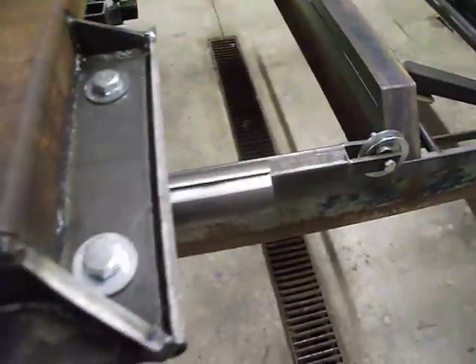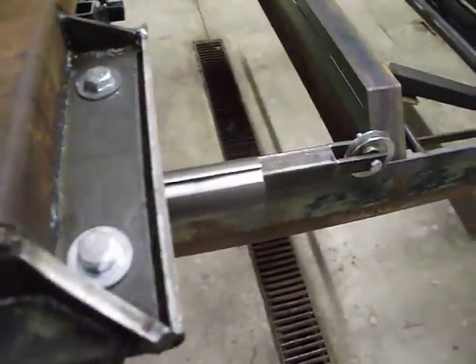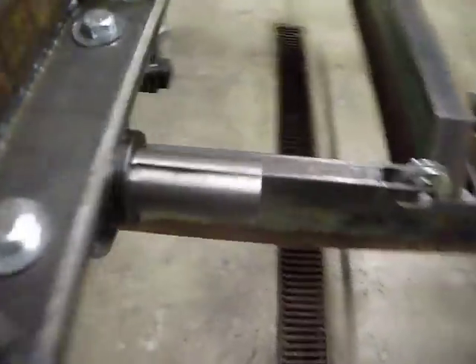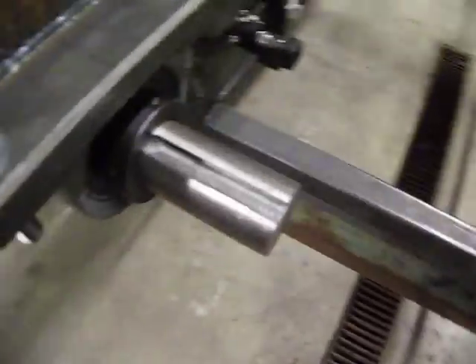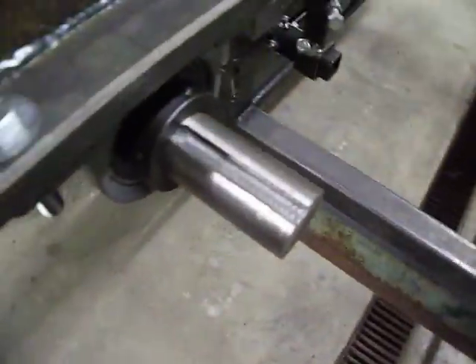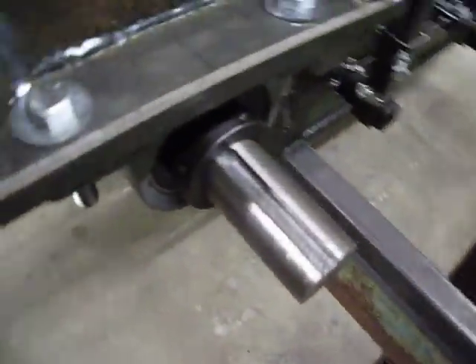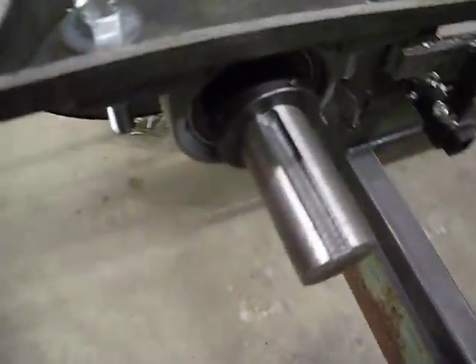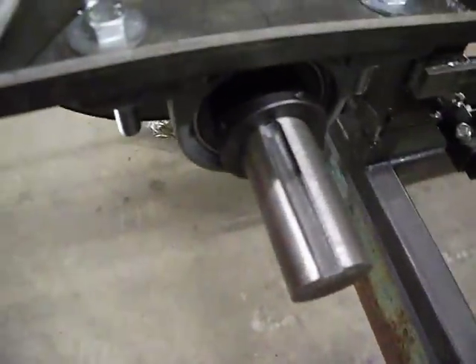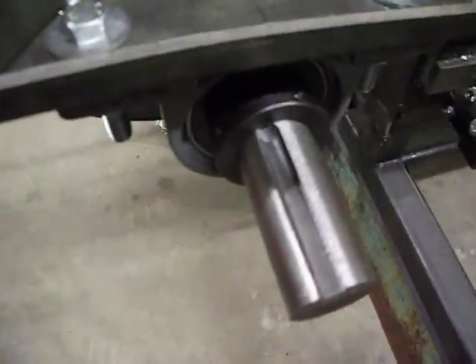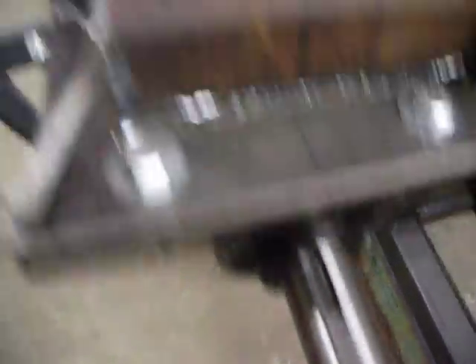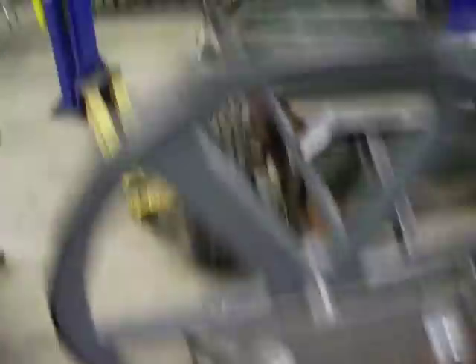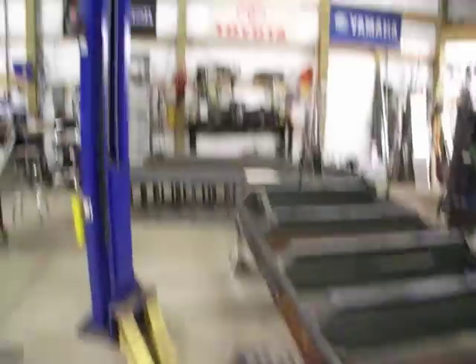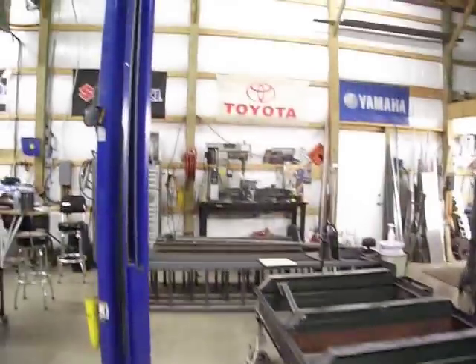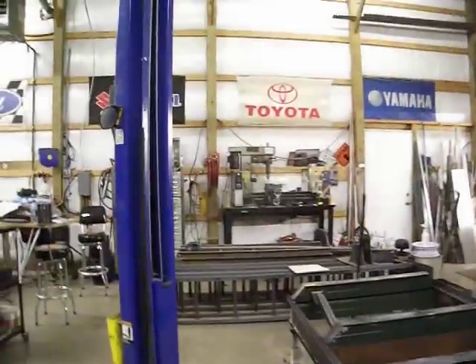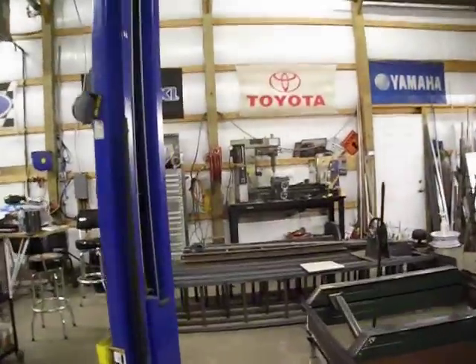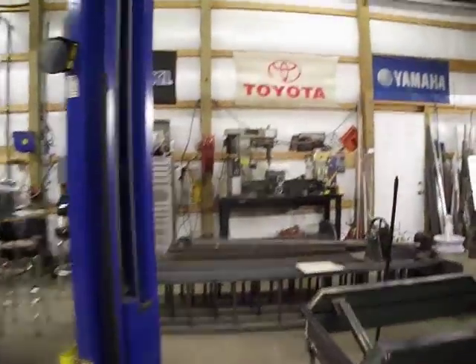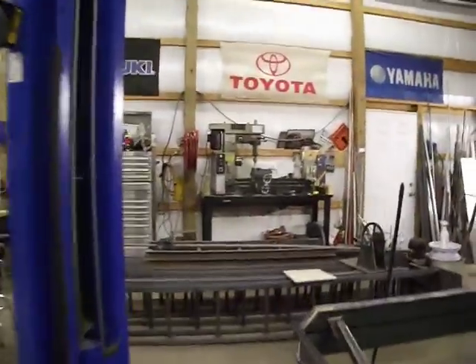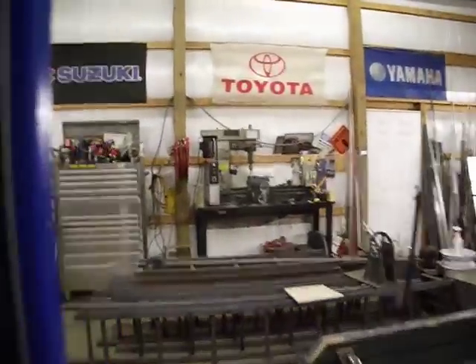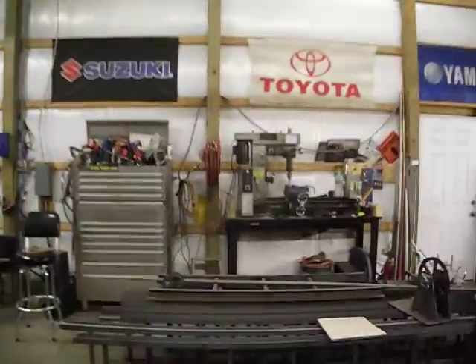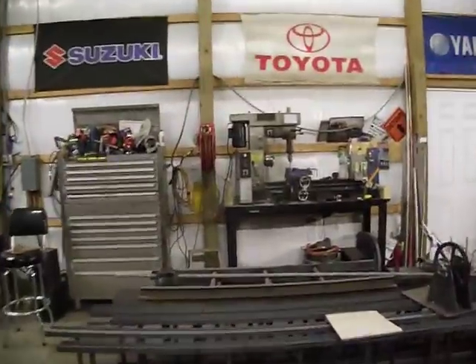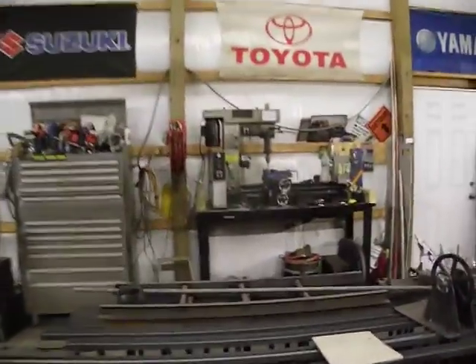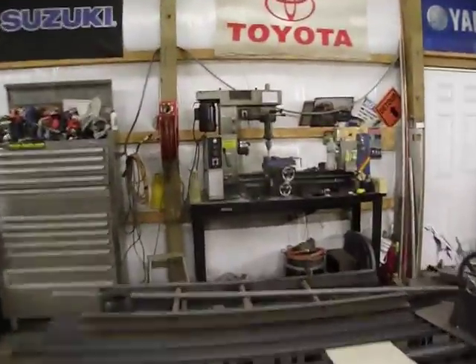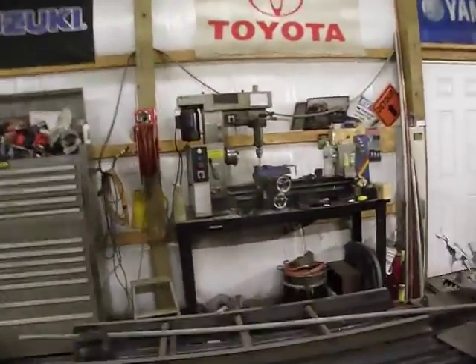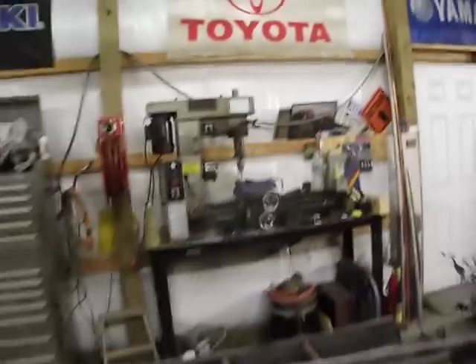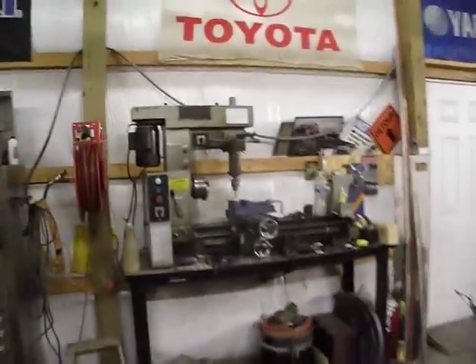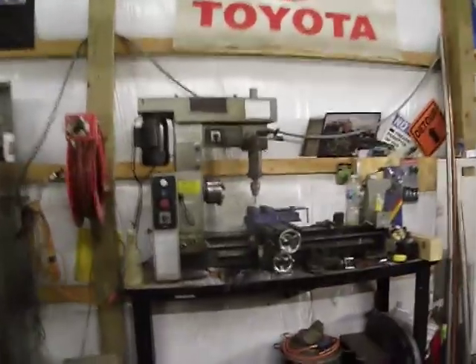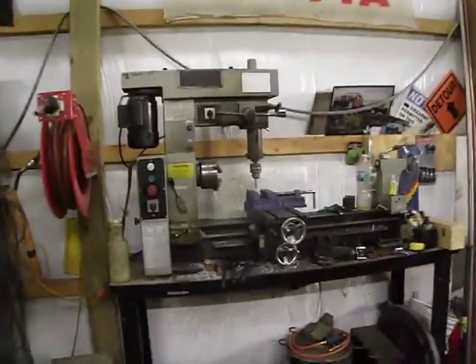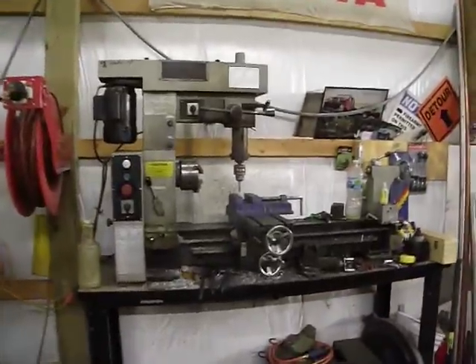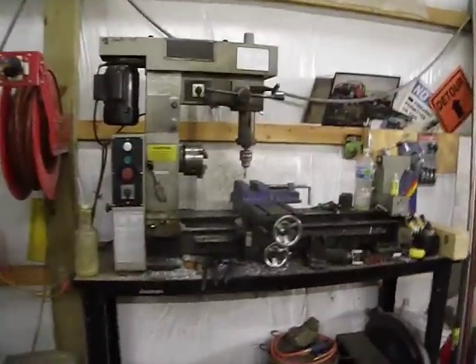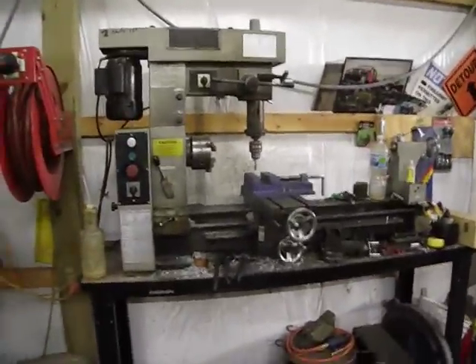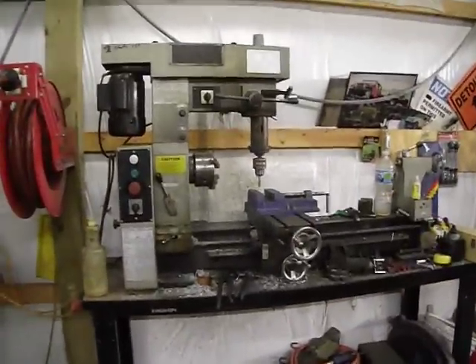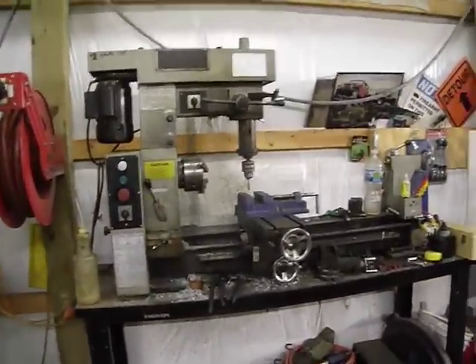We've got the keyways cut. I've done that in the mill back there — not the best mill, but it seemed to work out alright. It's just got a 3-8-10 mill in it.